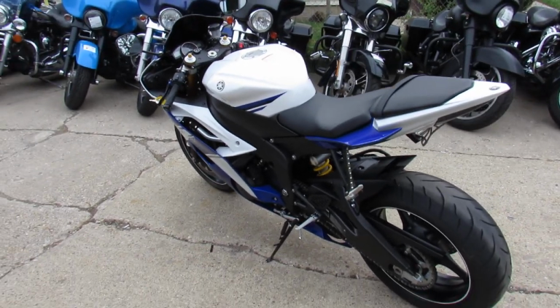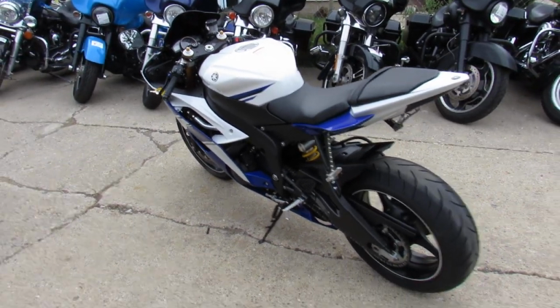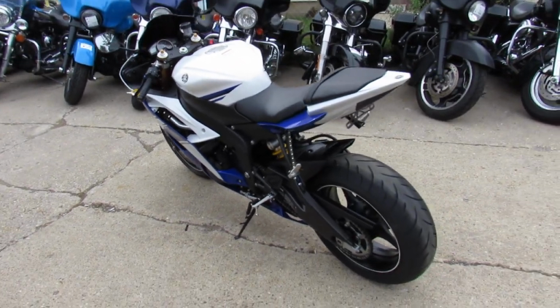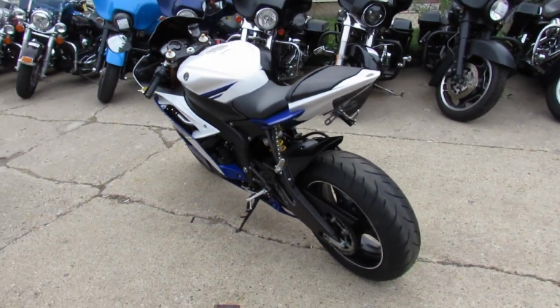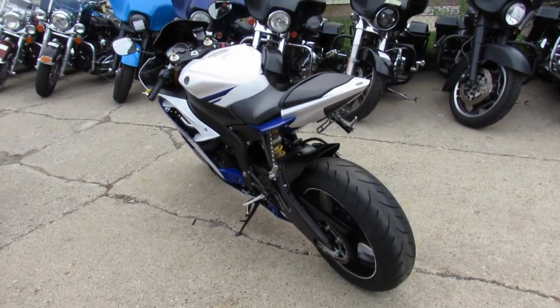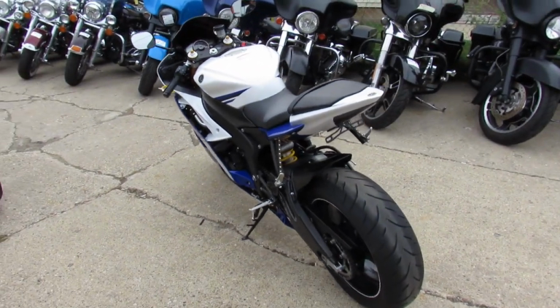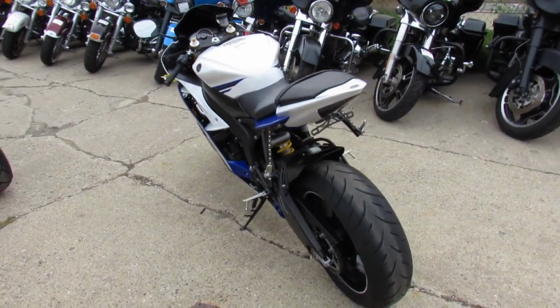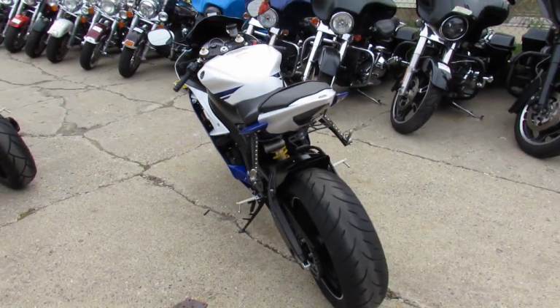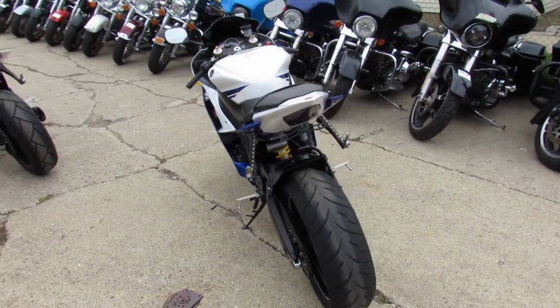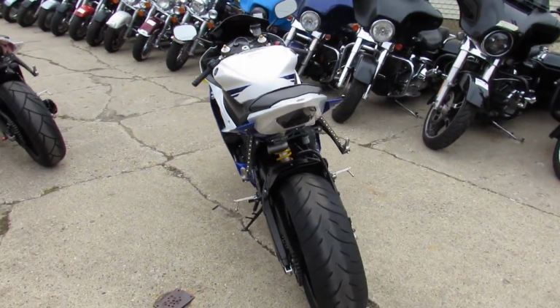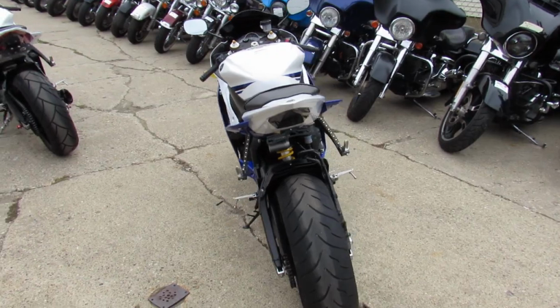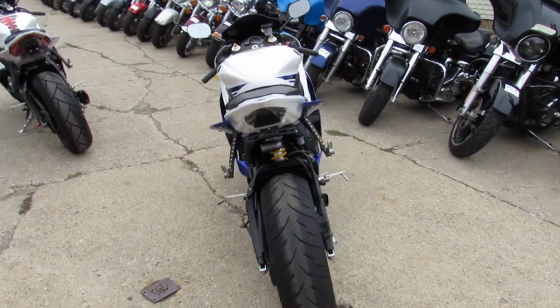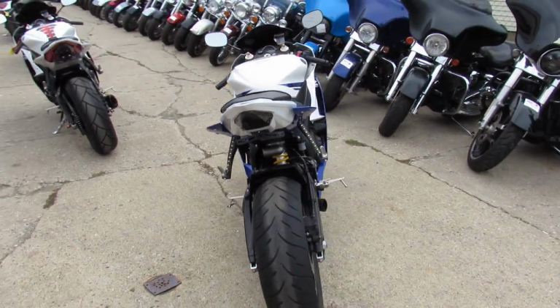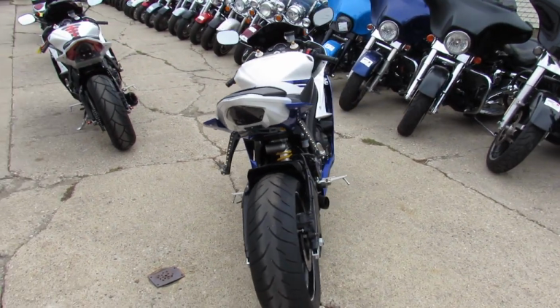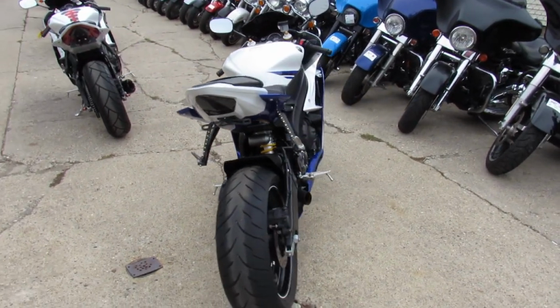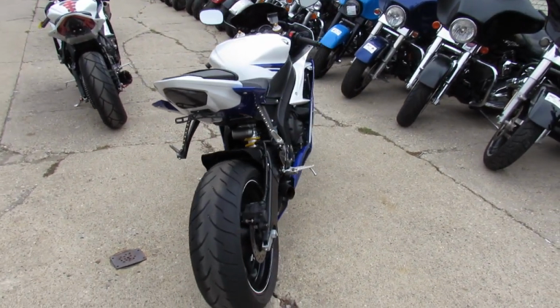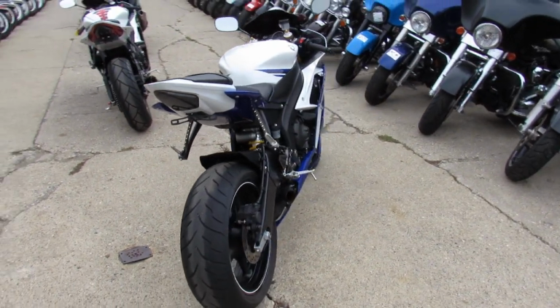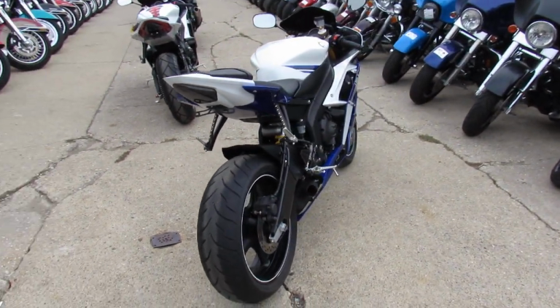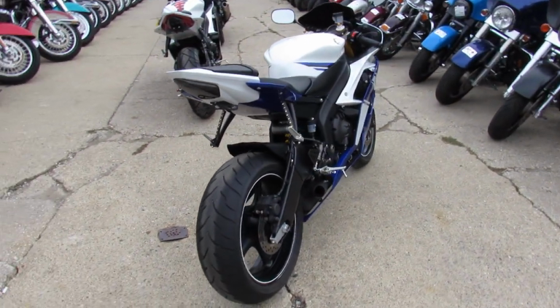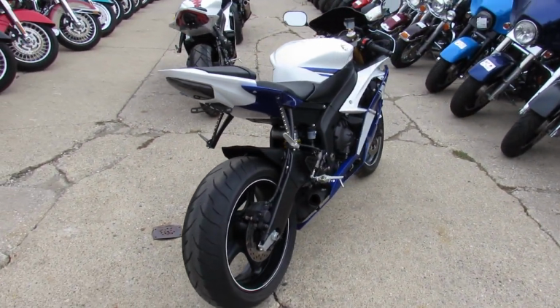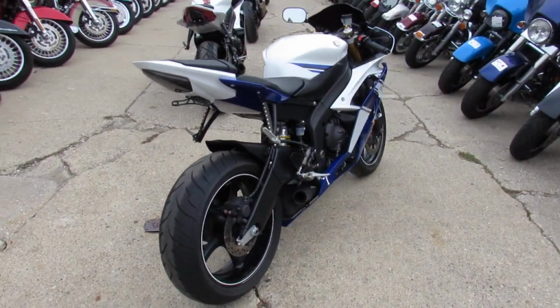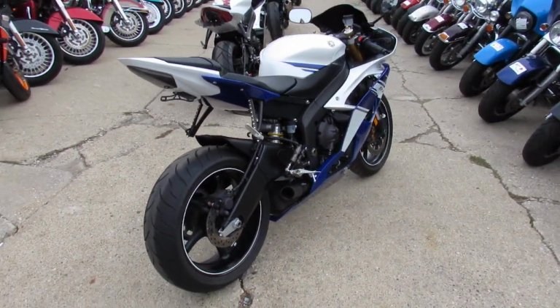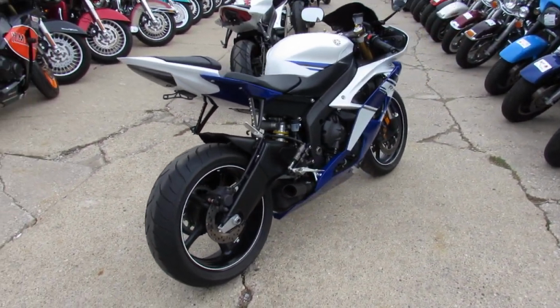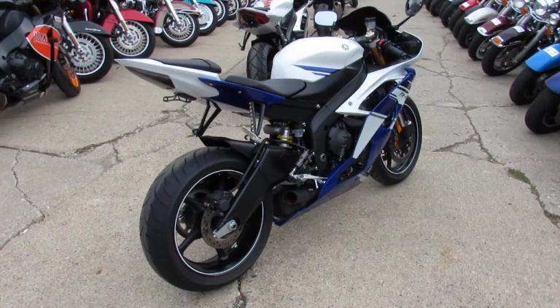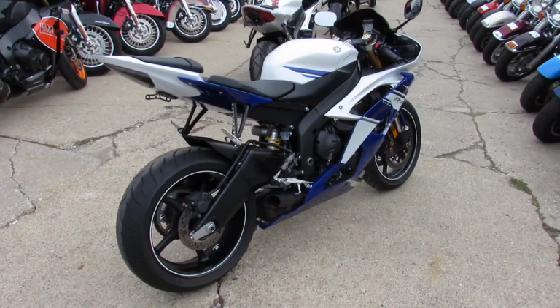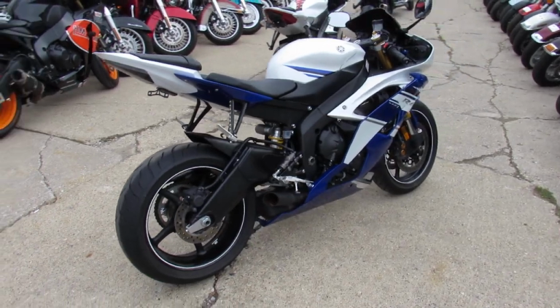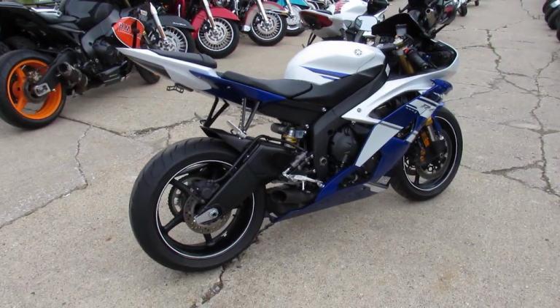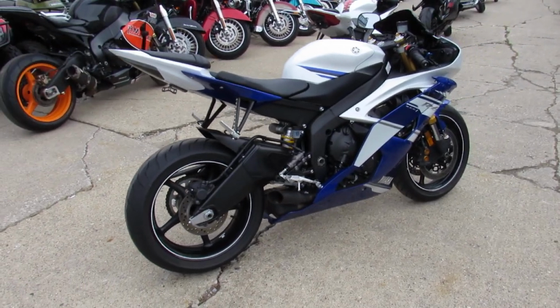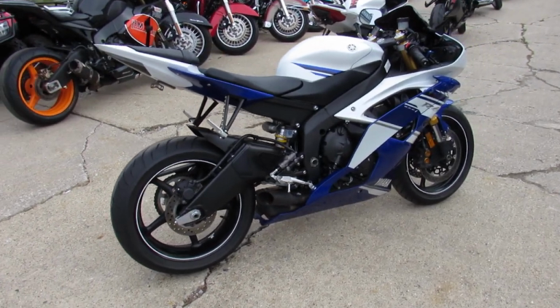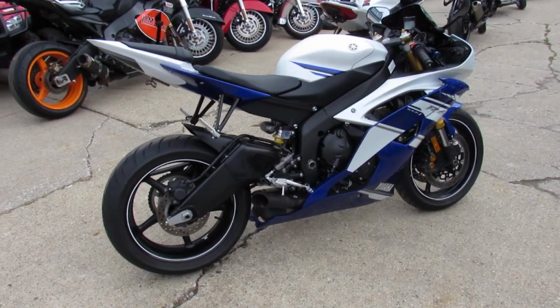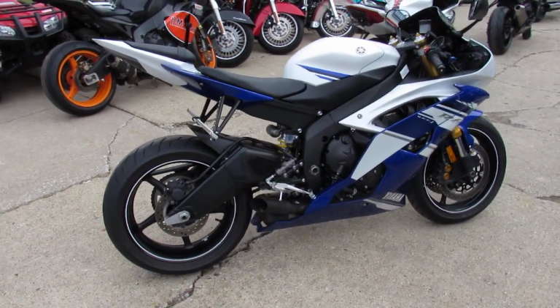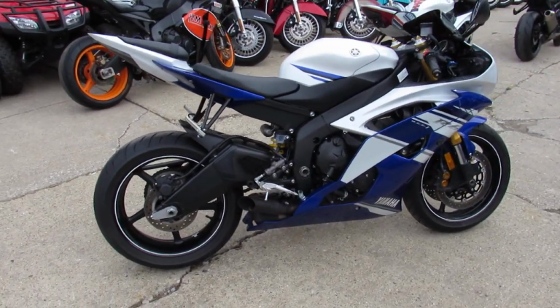Today we got a 2014 Yamaha R6. It's the standard blue and white colors that is absolutely perfect. This thing, get this, only has 2,800 miles on it and it's a 2014. You can save thousands.